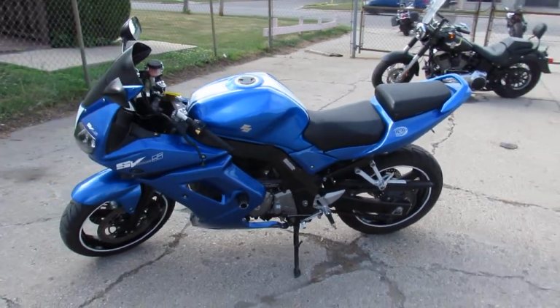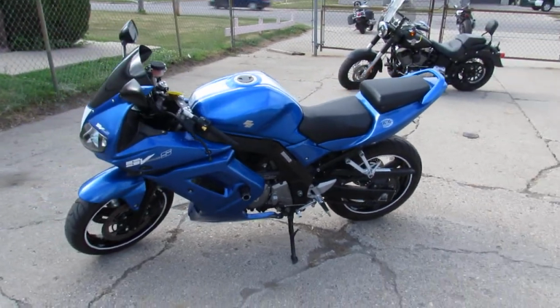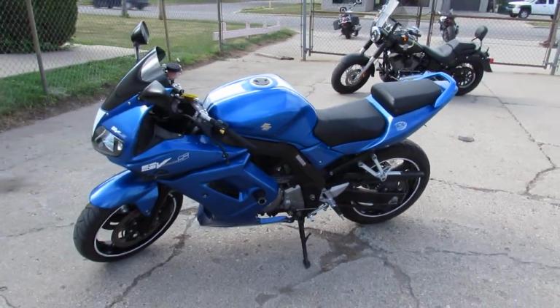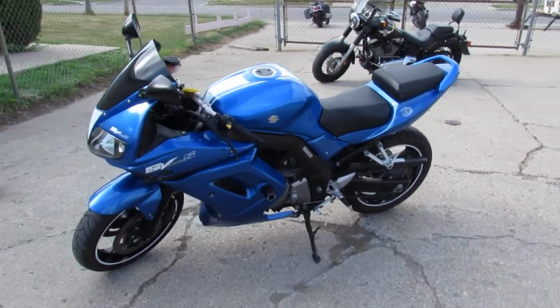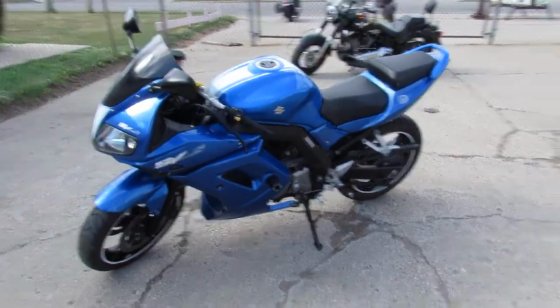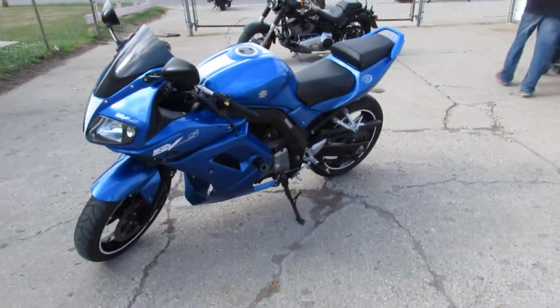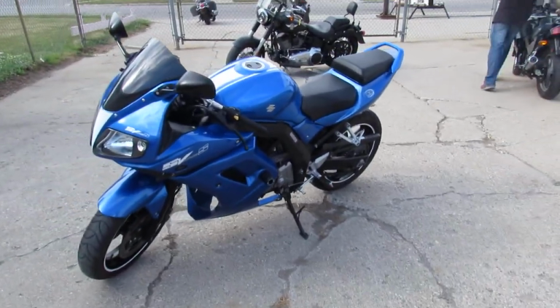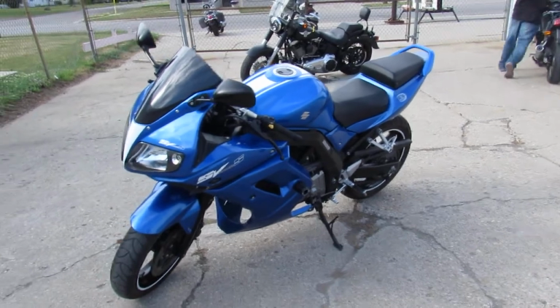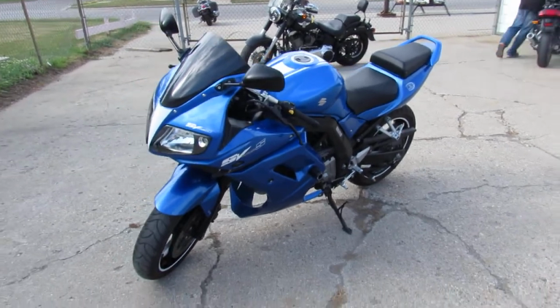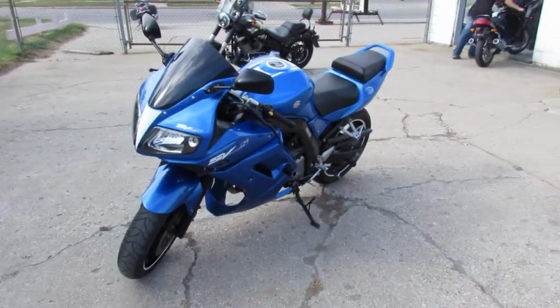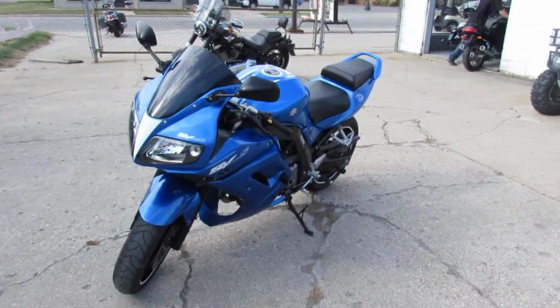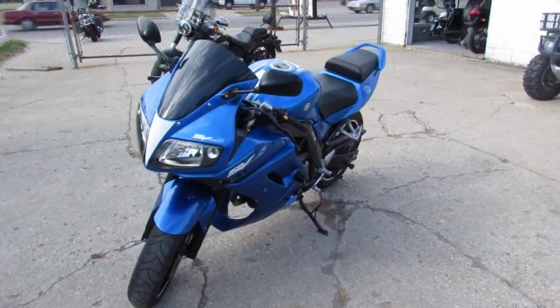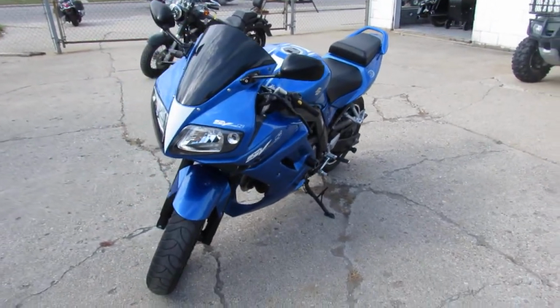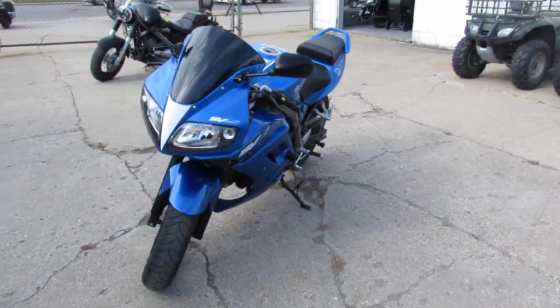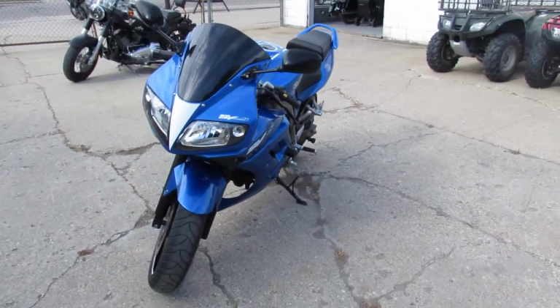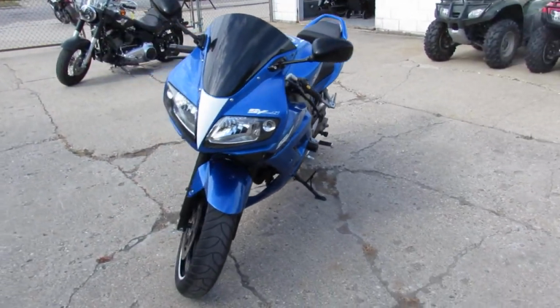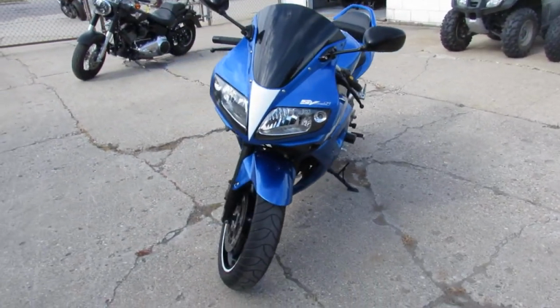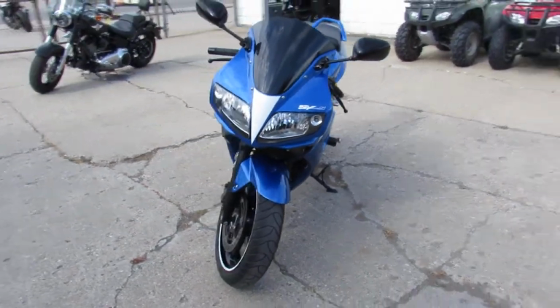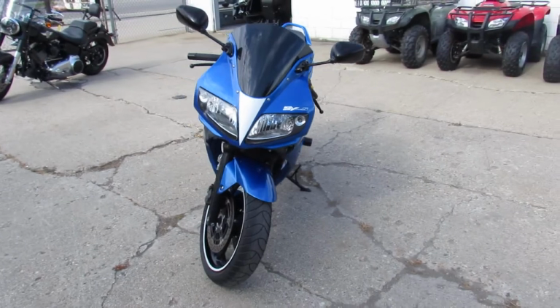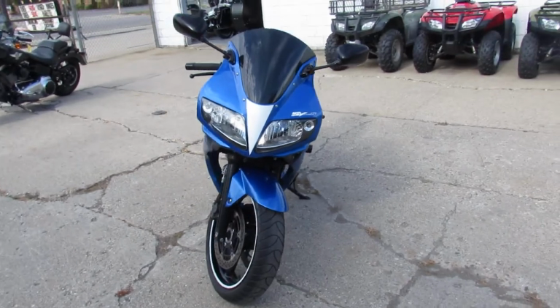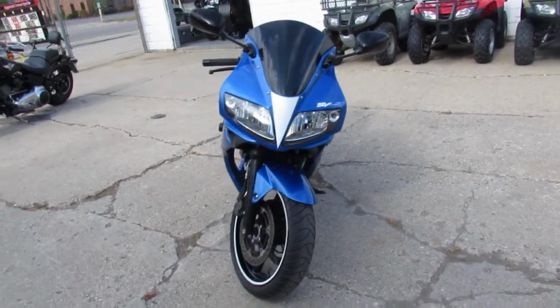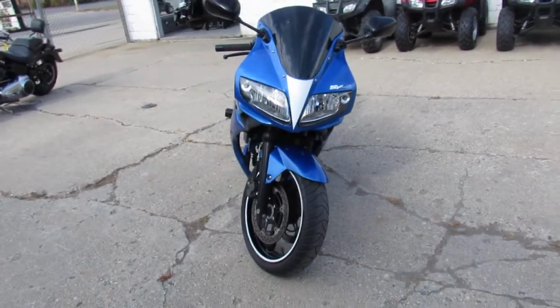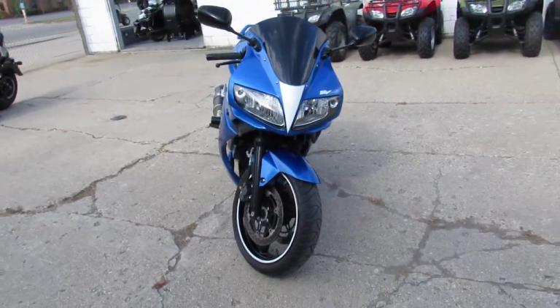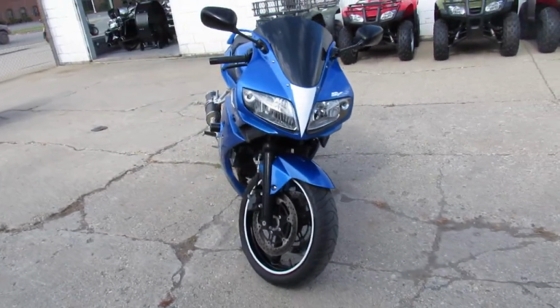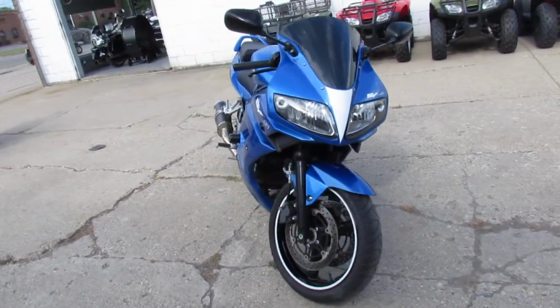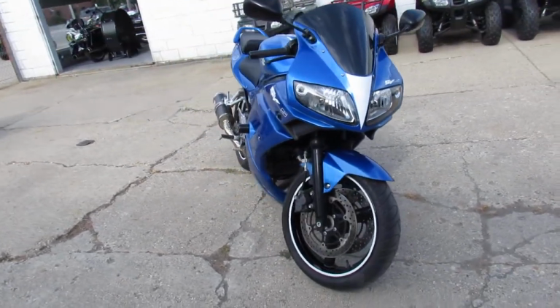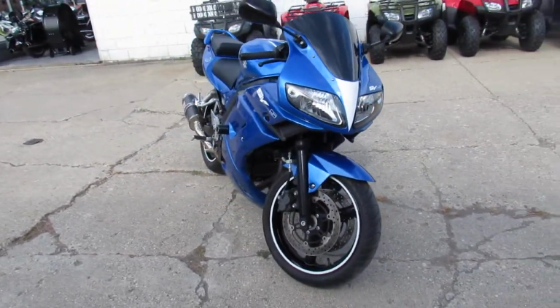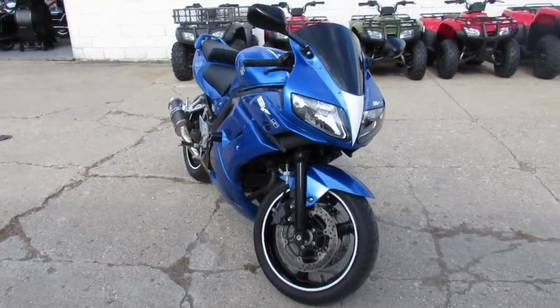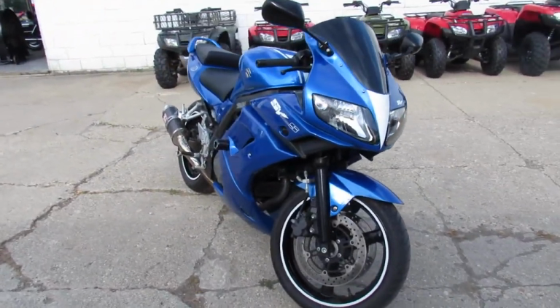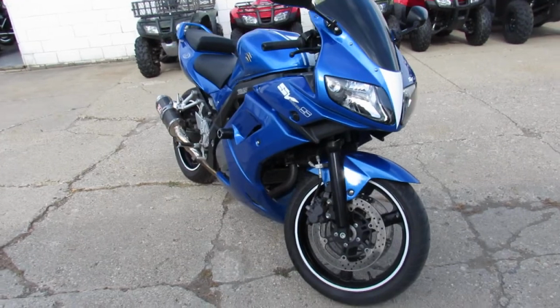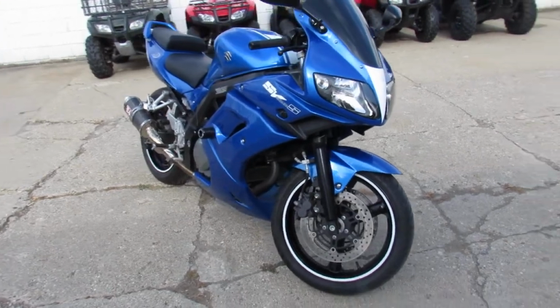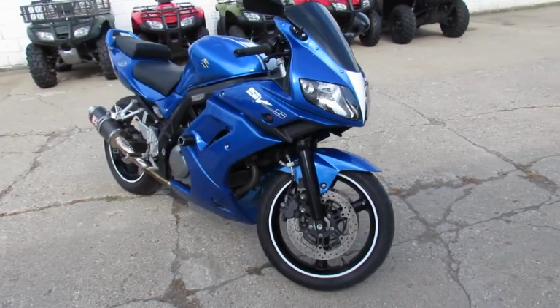Hey guys, it's Approval Powersports. We're doing a video on a super clean bike here. This one is a 2009 Suzuki SV650. The bike only has 9,437 miles and it's loaded up with all the extras — it's got the Yoshimura carbon fiber shorty exhaust.